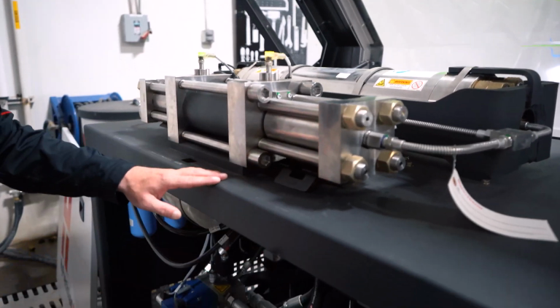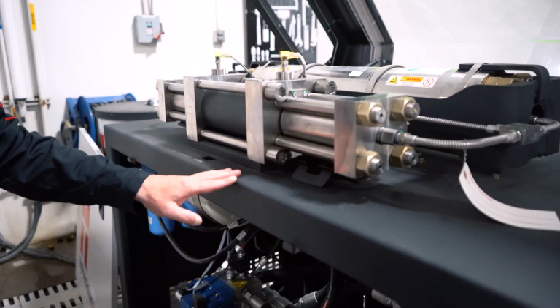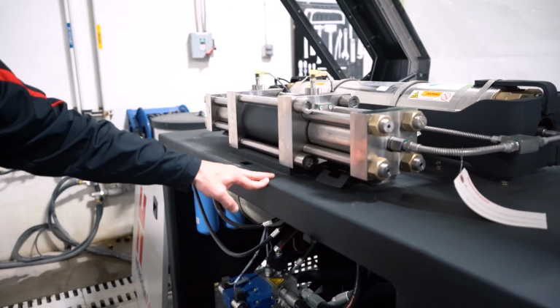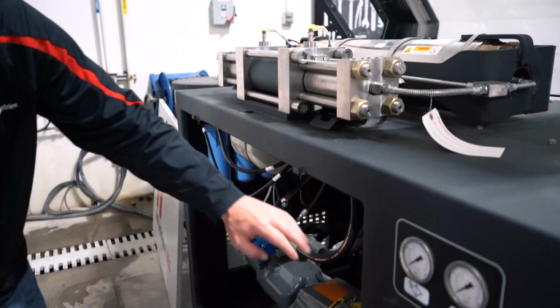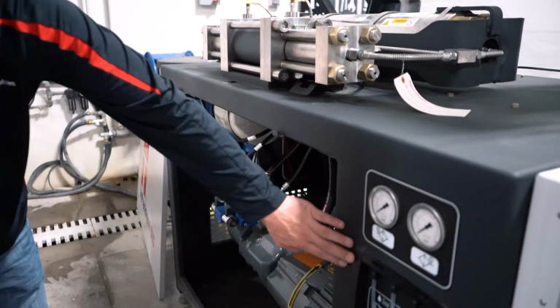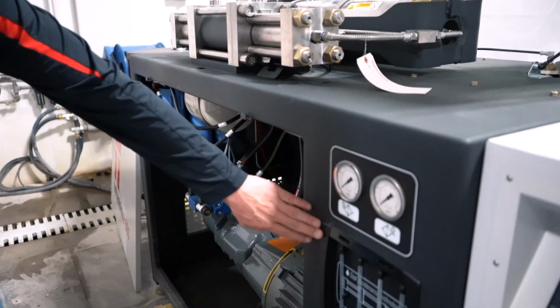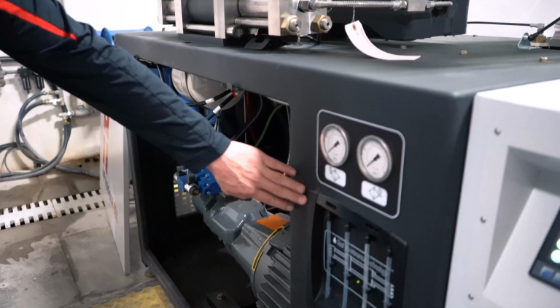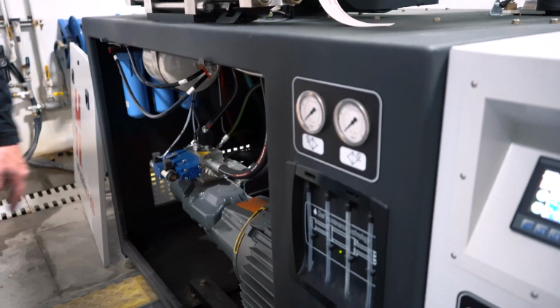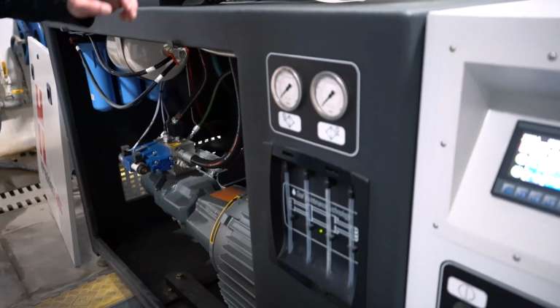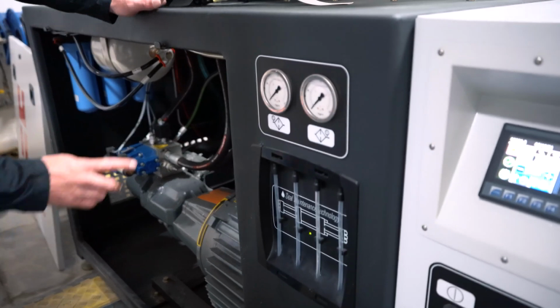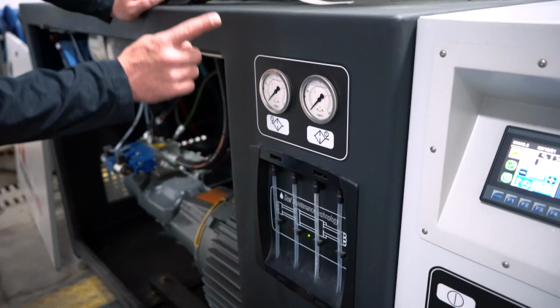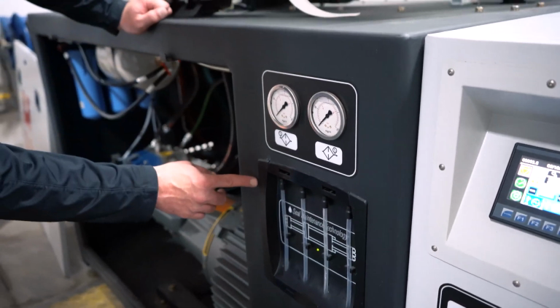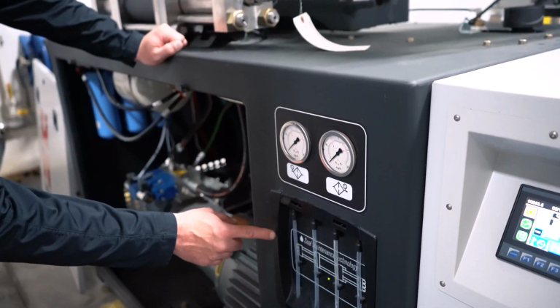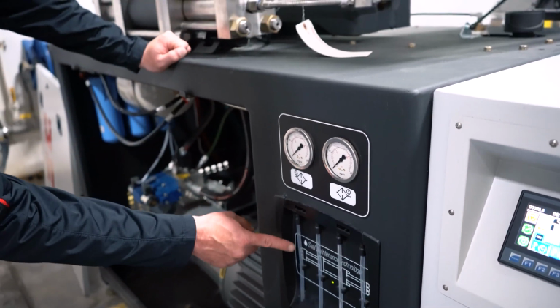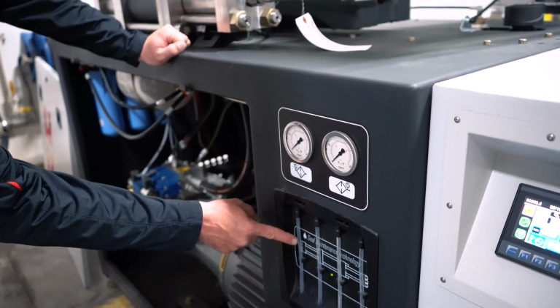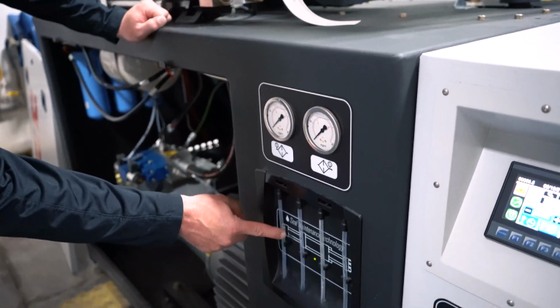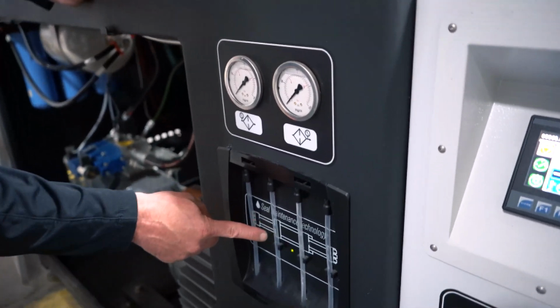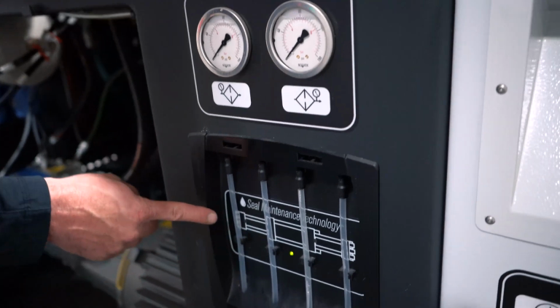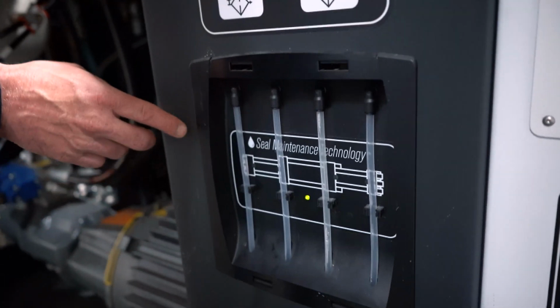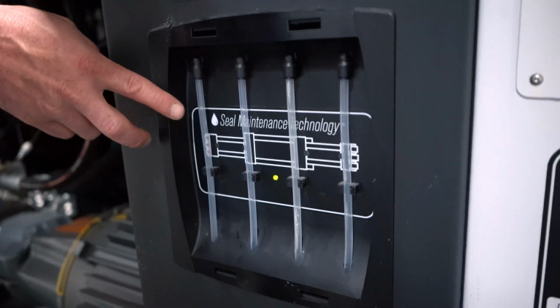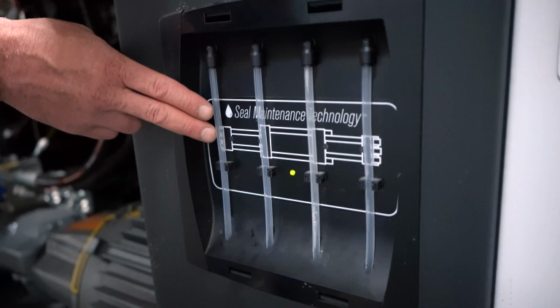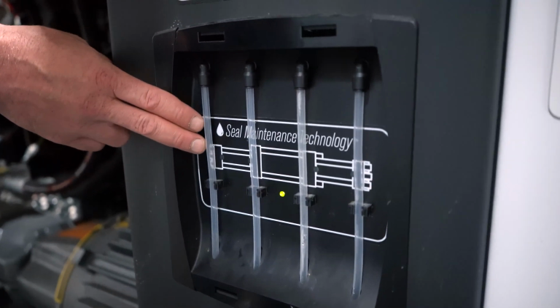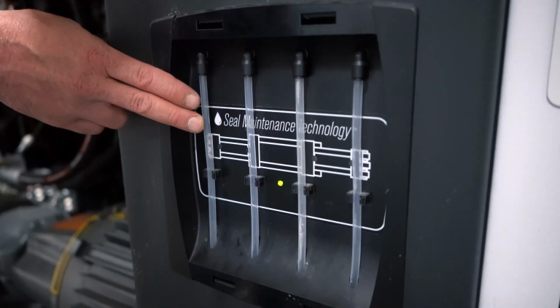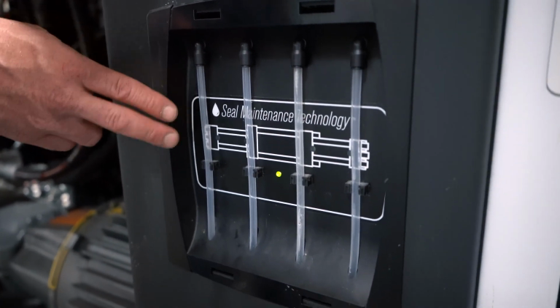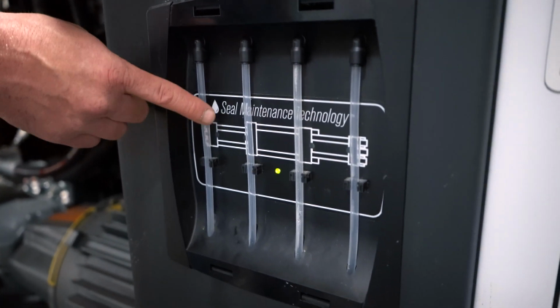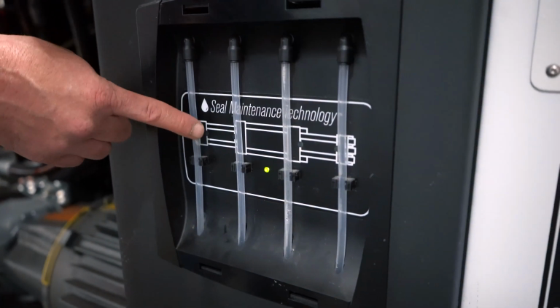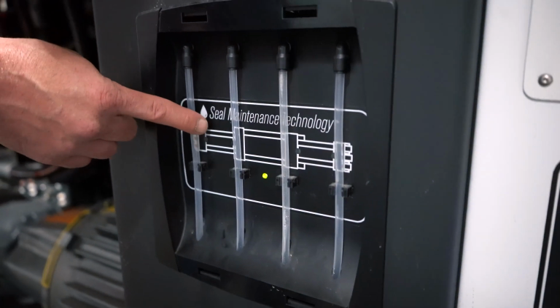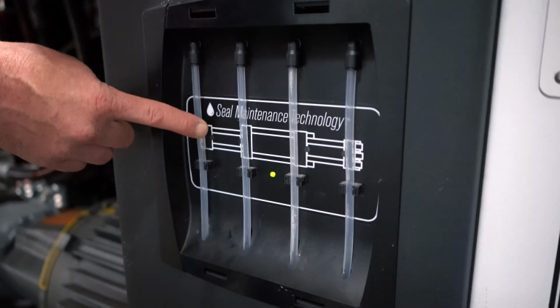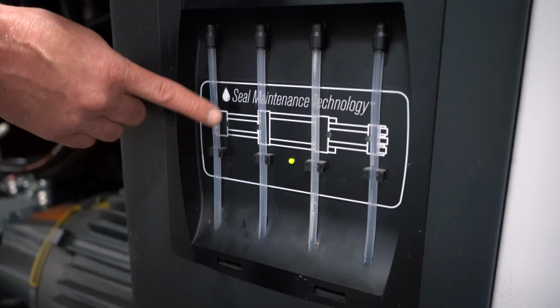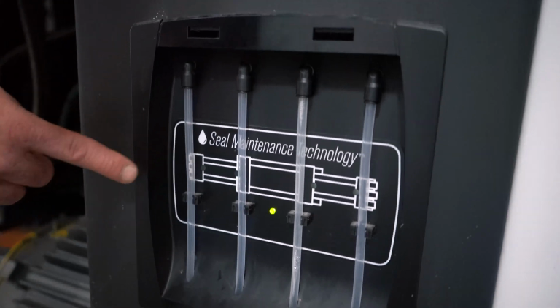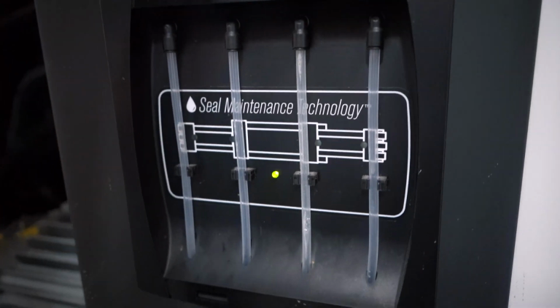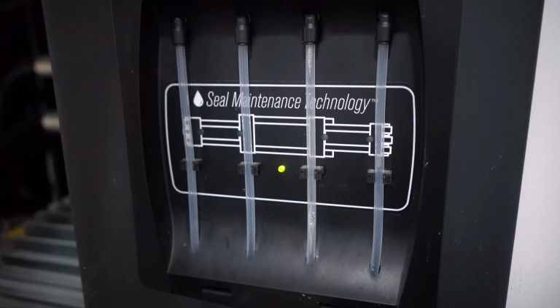Right down here is your seal maintenance technology. These are the drip lines, and each one is labeled by its position. So if it is leaking out of this first line here, you're having an issue on this end of your intensifier with your seals.